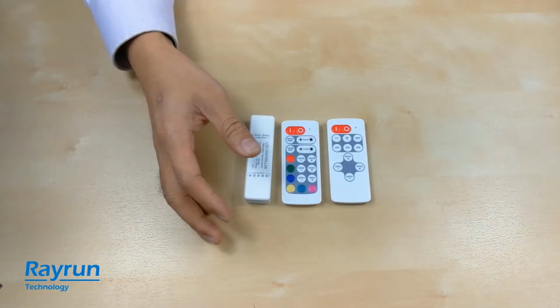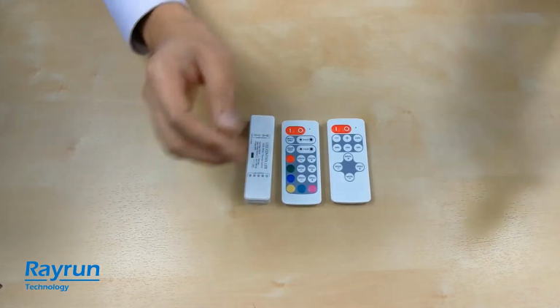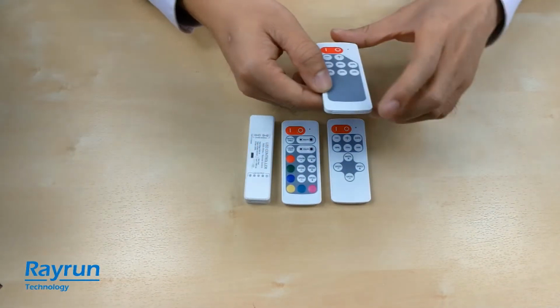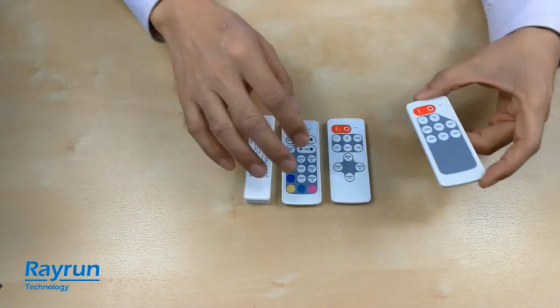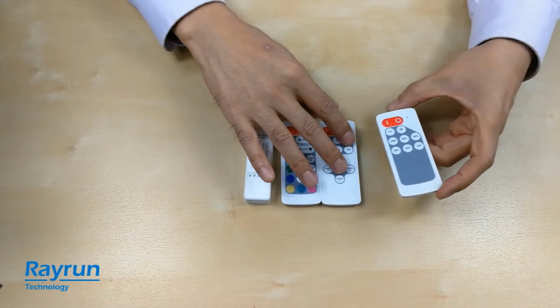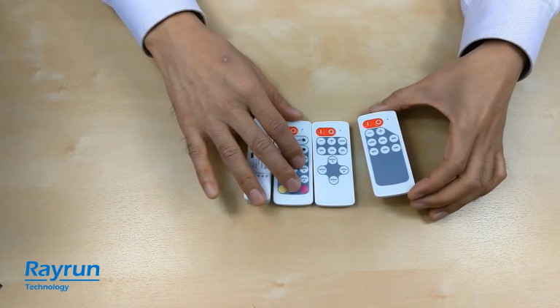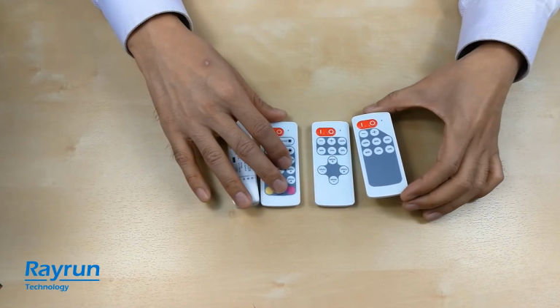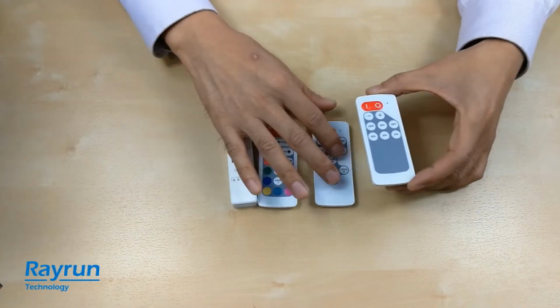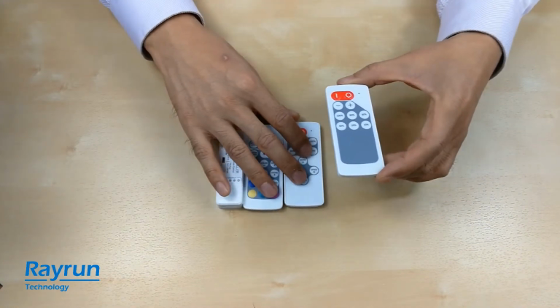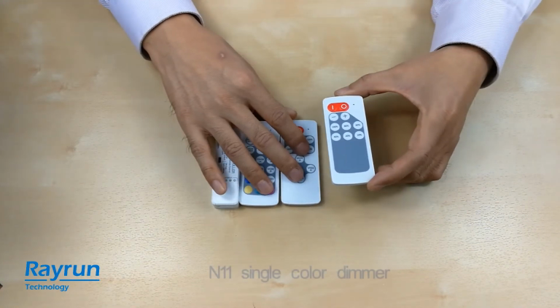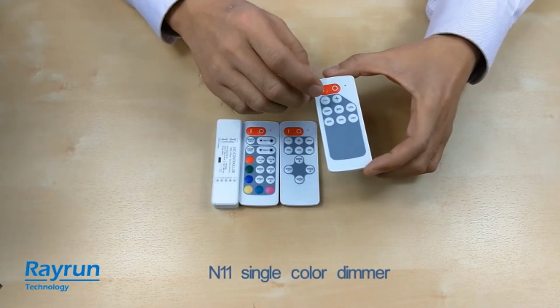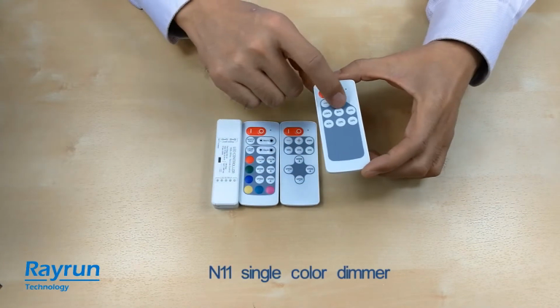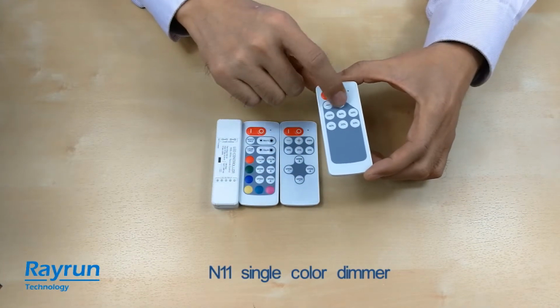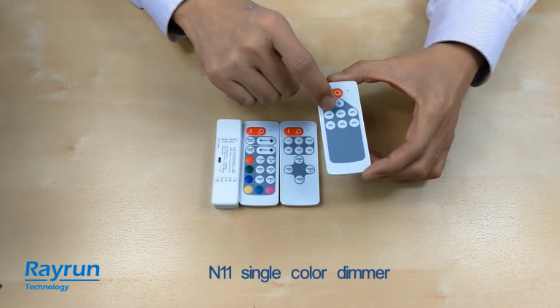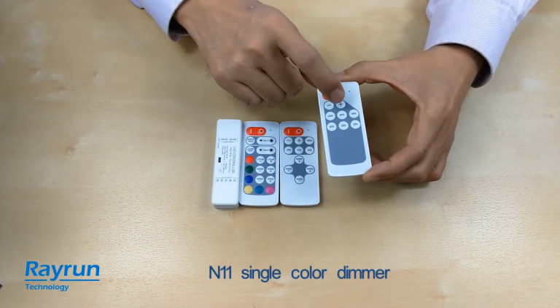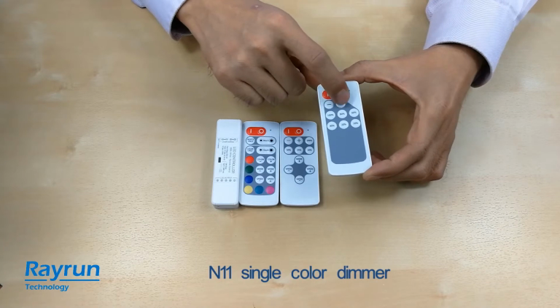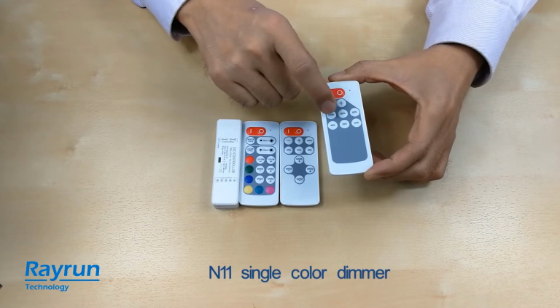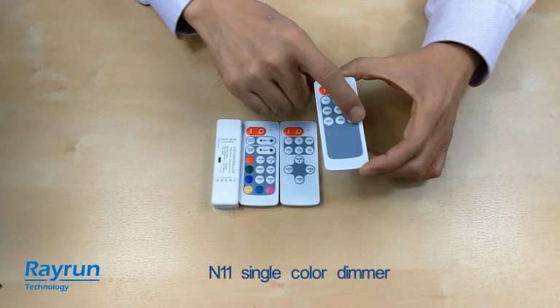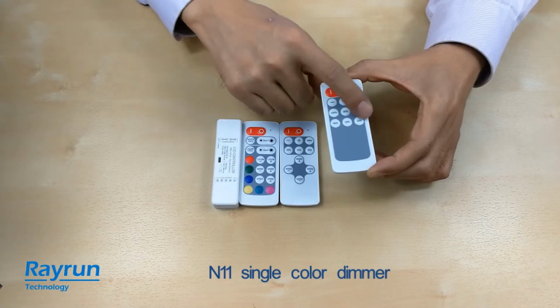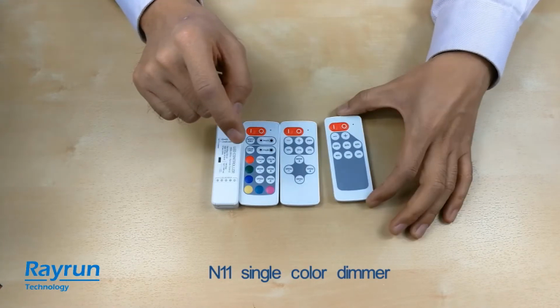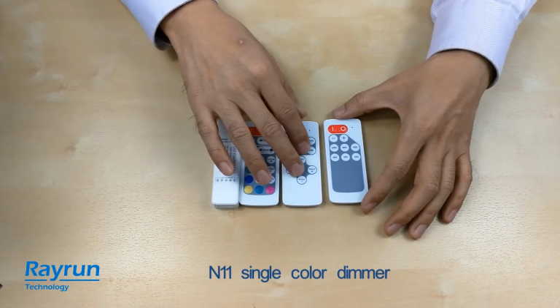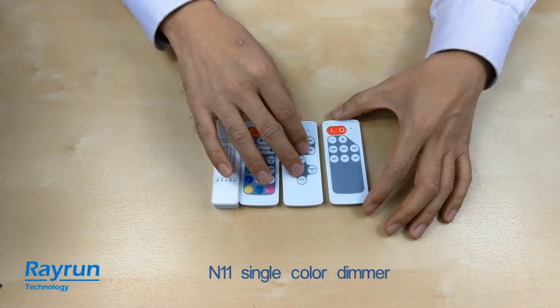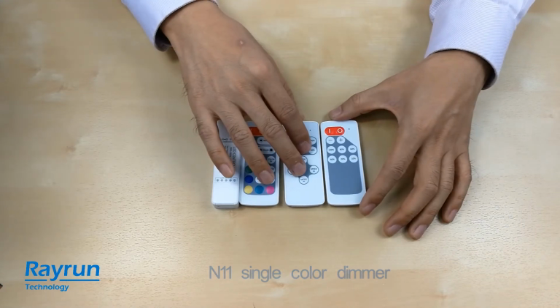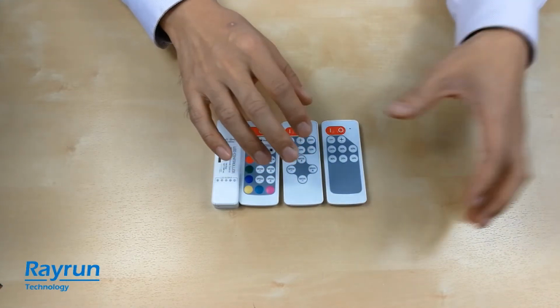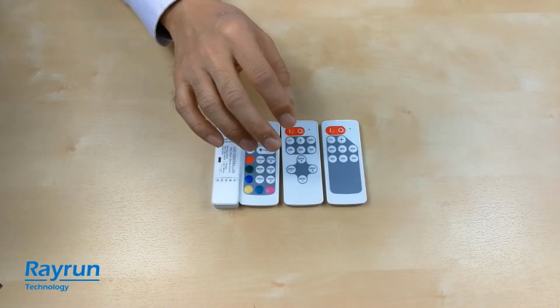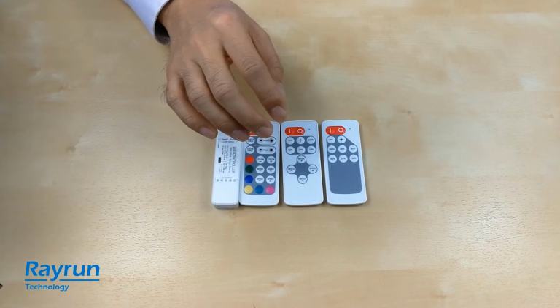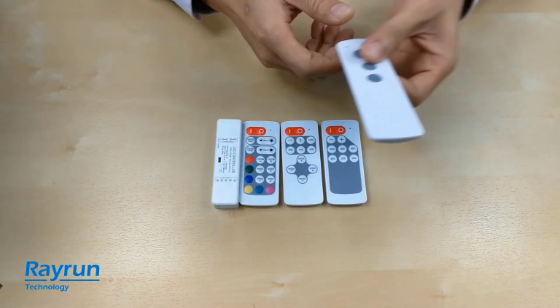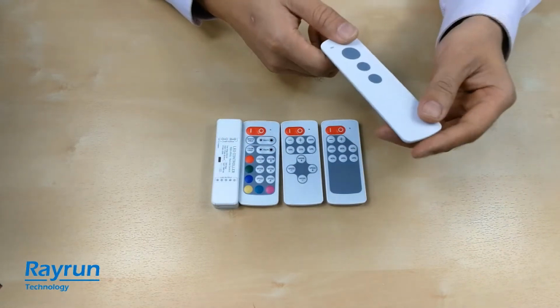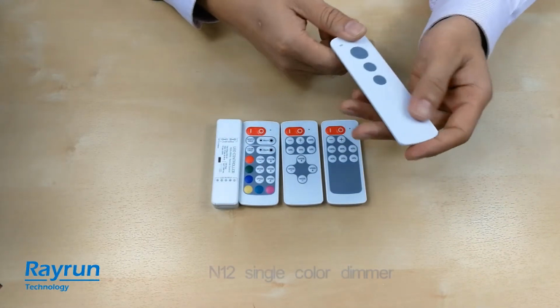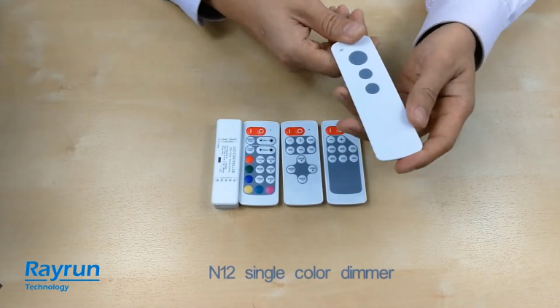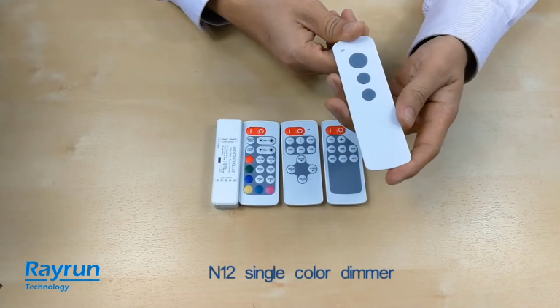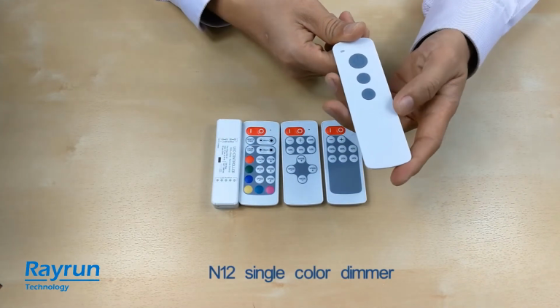For another single color model, this is a dimmer. You can adjust the brightness up and down with some shortcuts. For the dimmer design, we also have another handheld remote controller design.